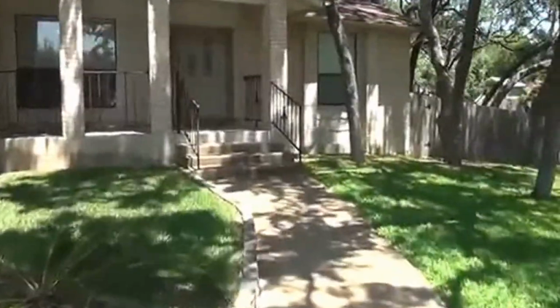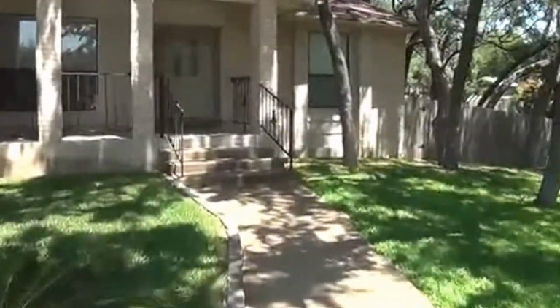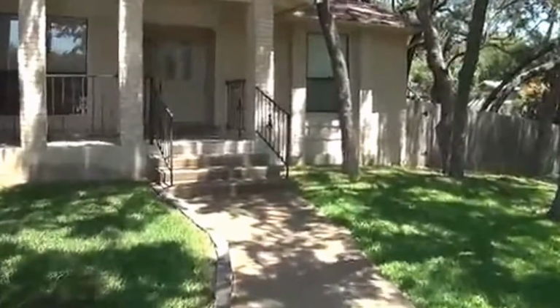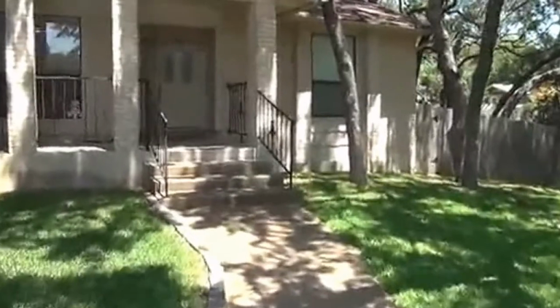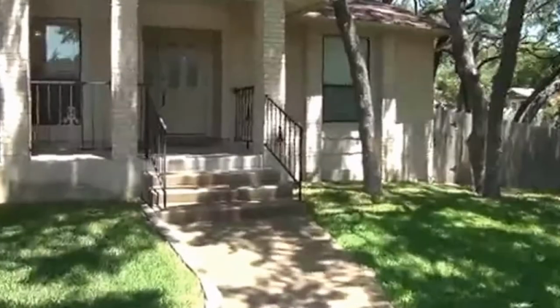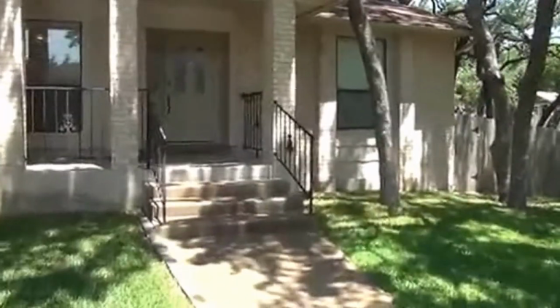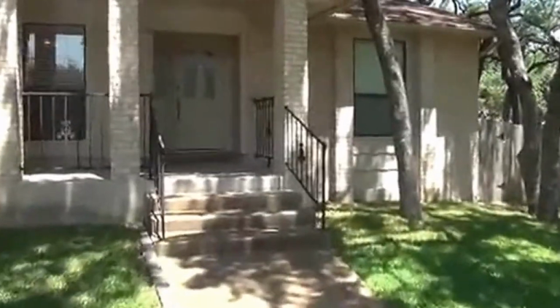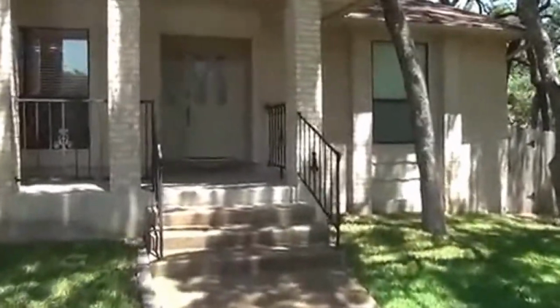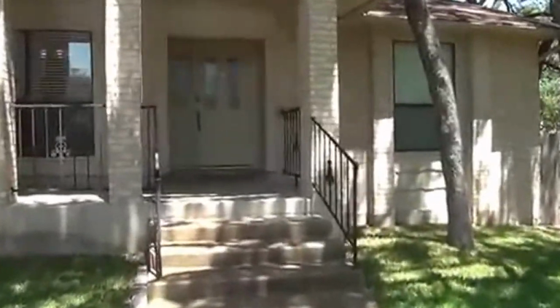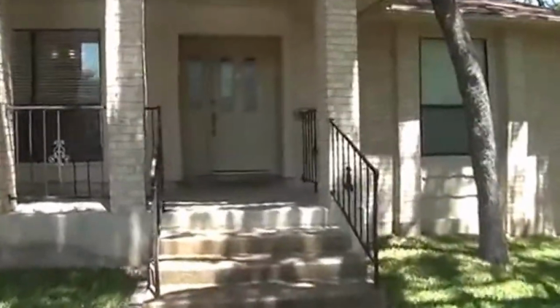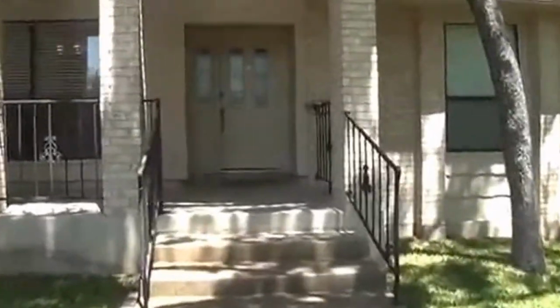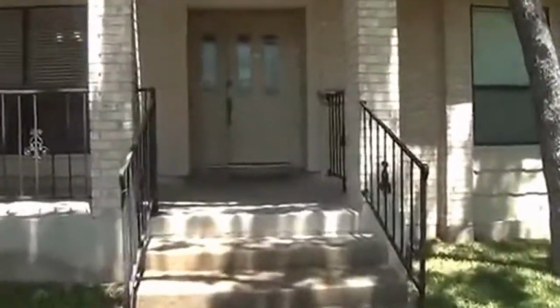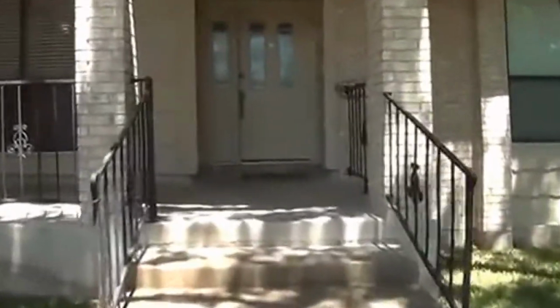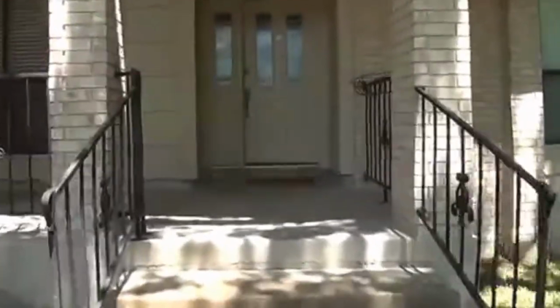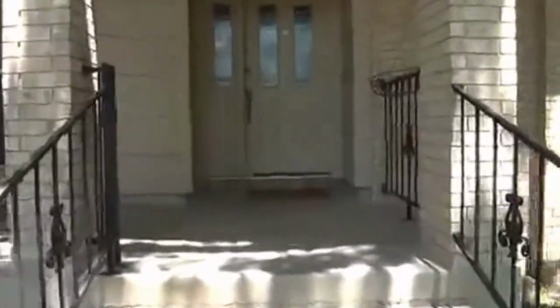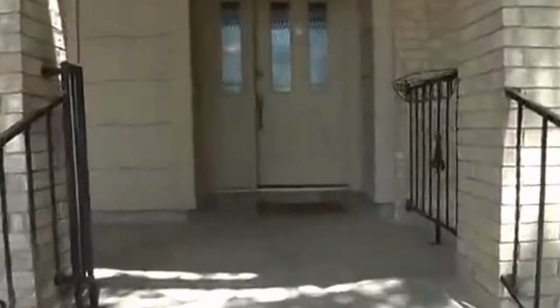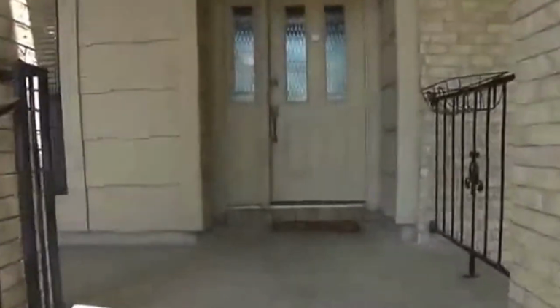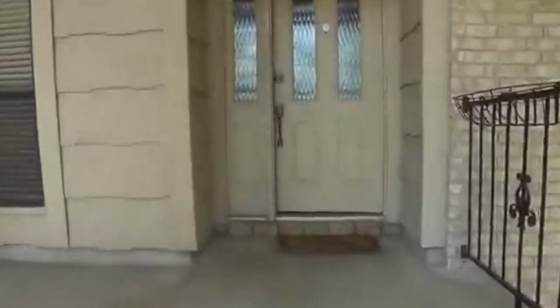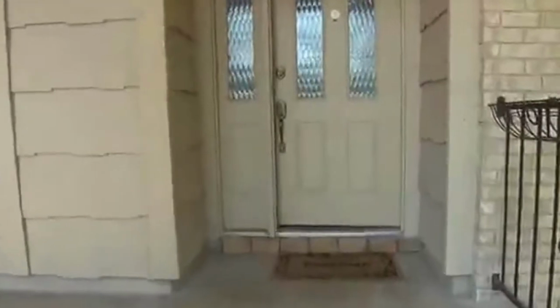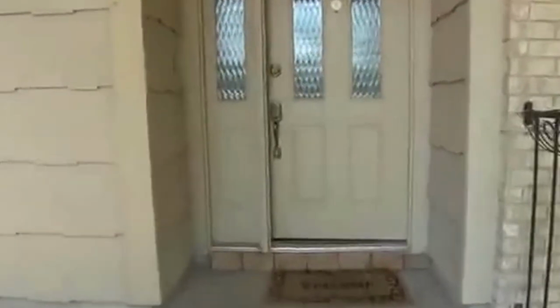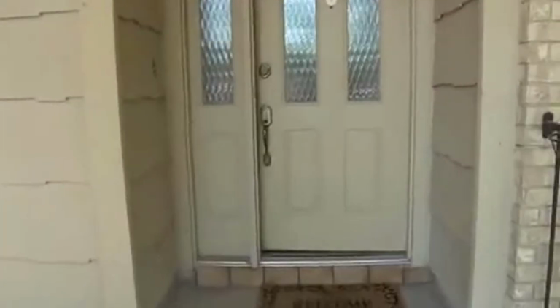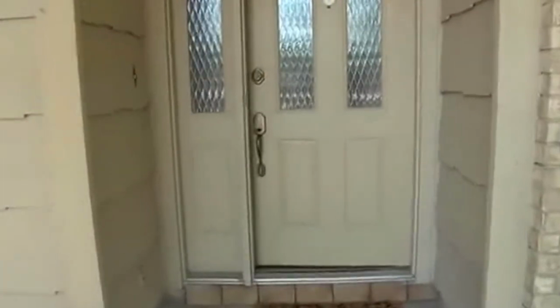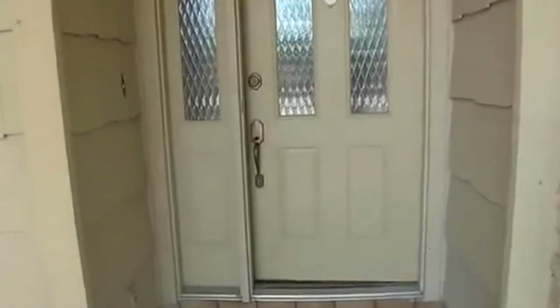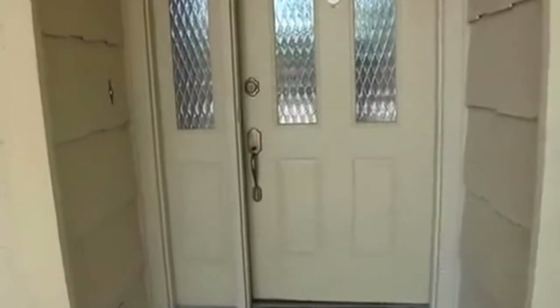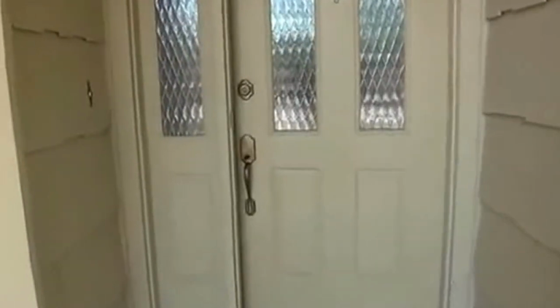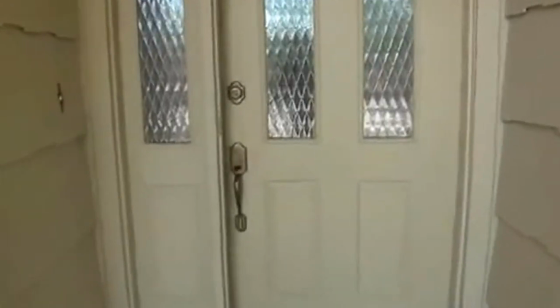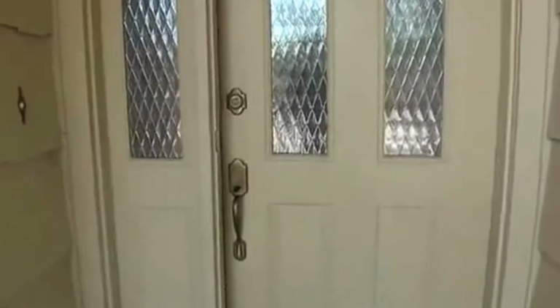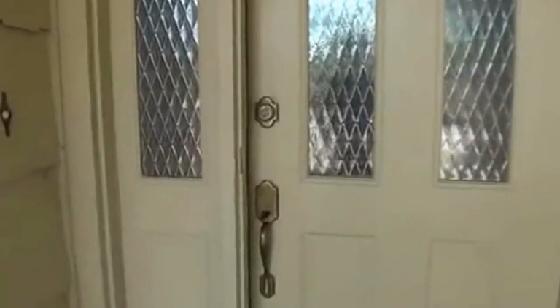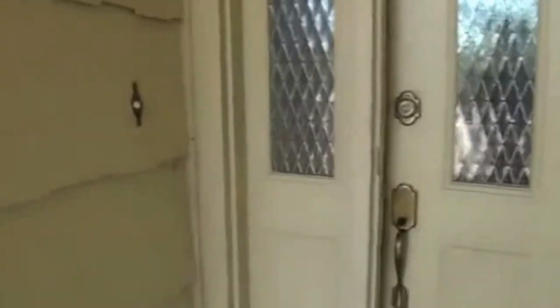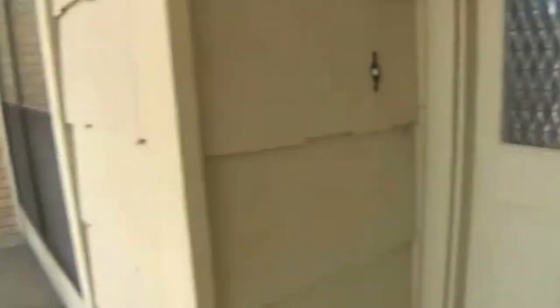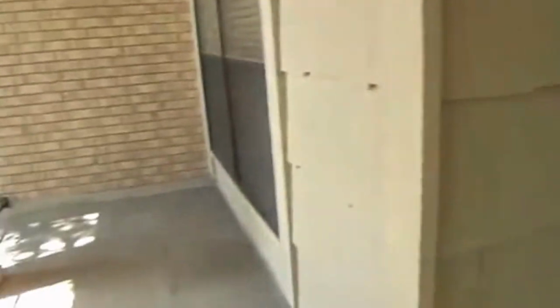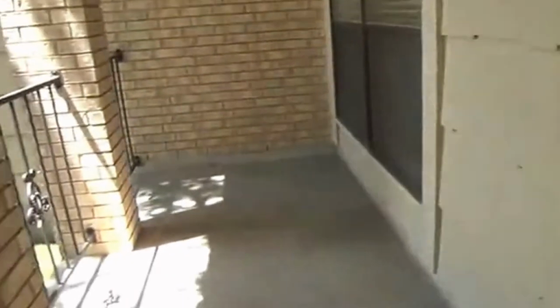My name is Jeff, I'm with Liberty Management. If you want to get some more information on this property or come out and look at it, you can call me at 210-488-4908. We'll go inside here and take a look — it's got a nice front porch.